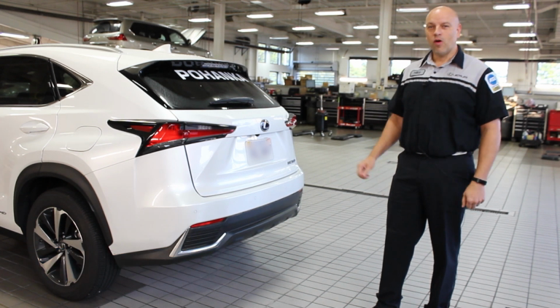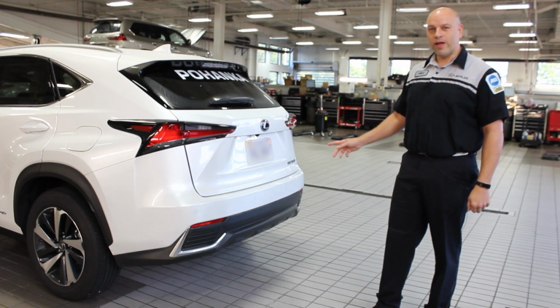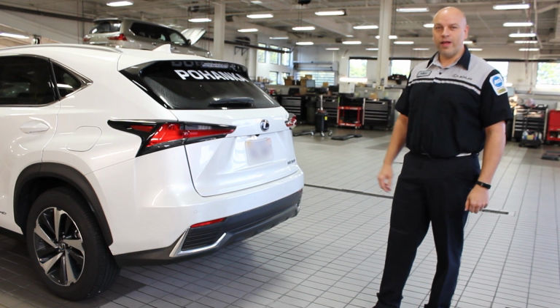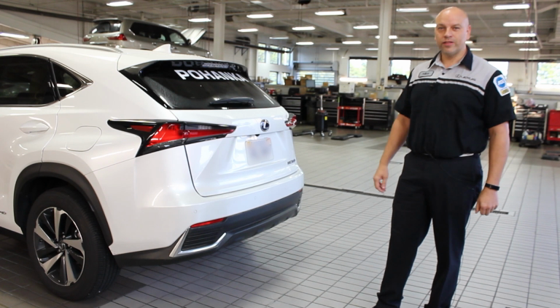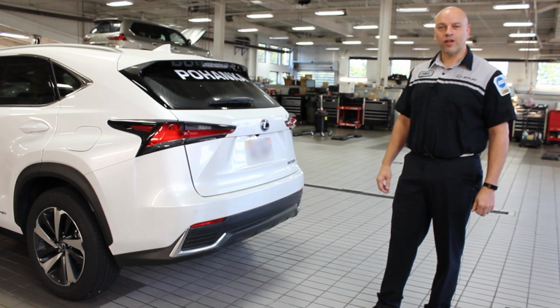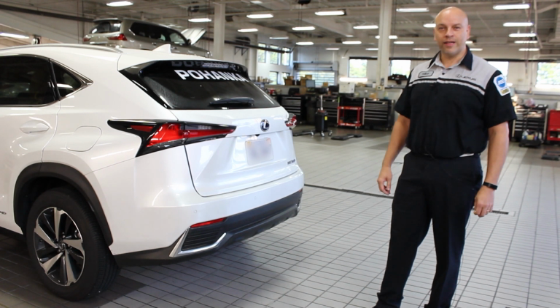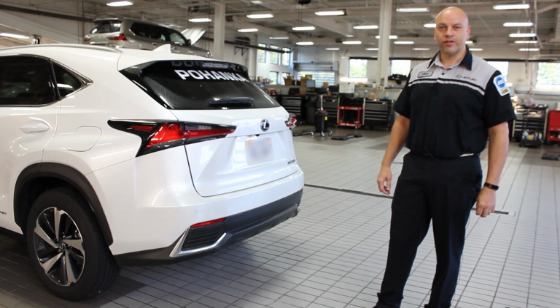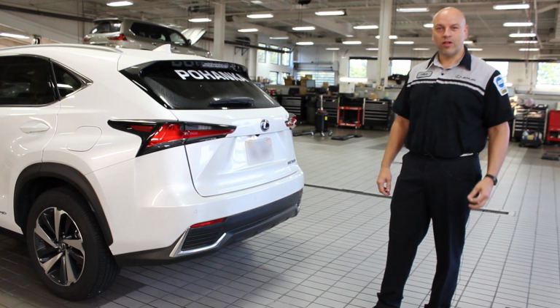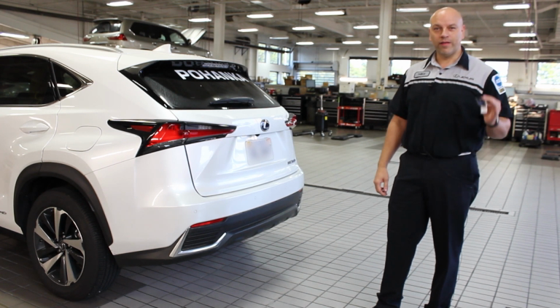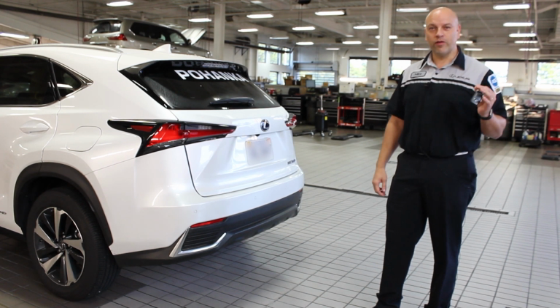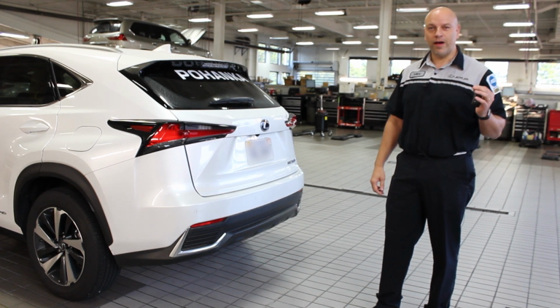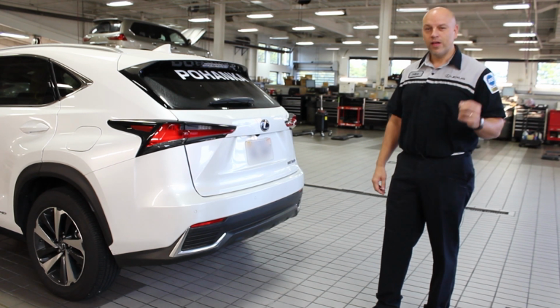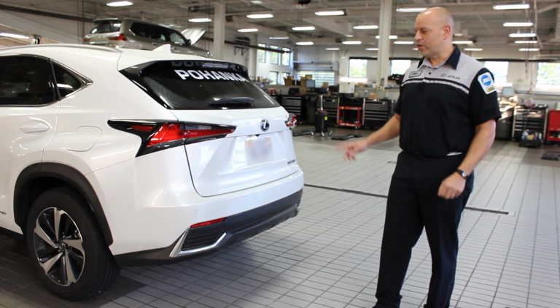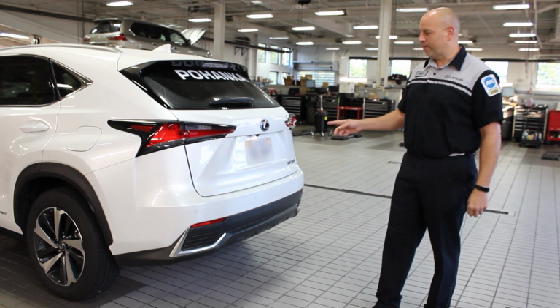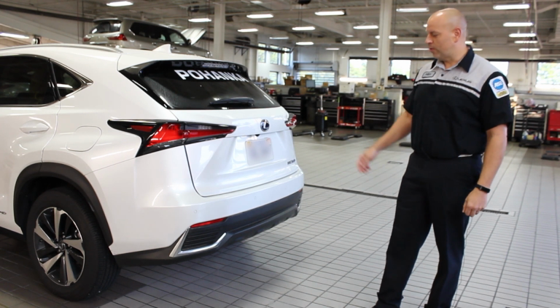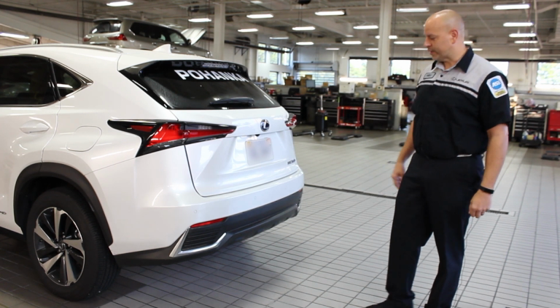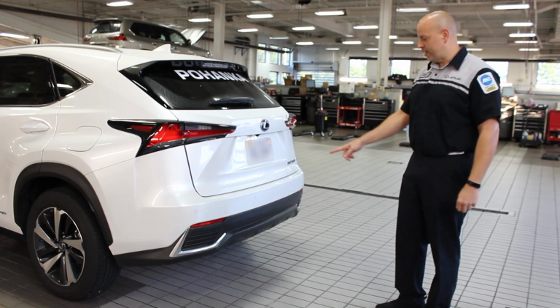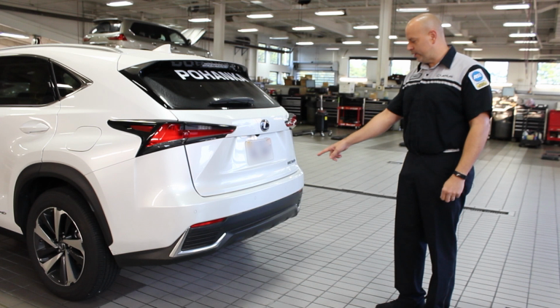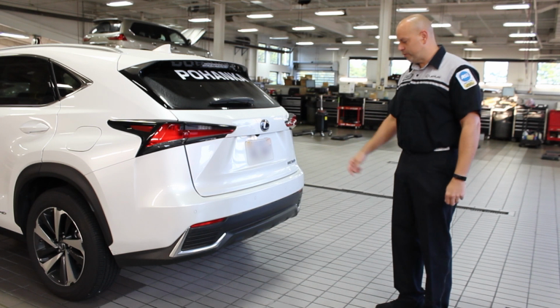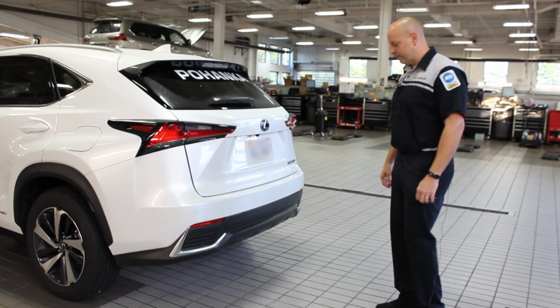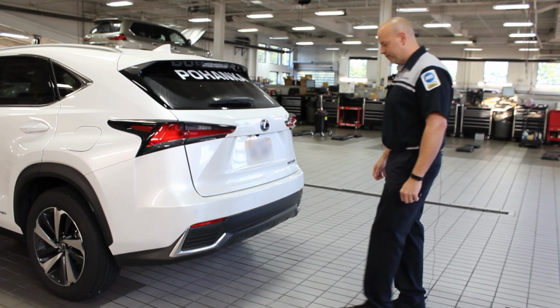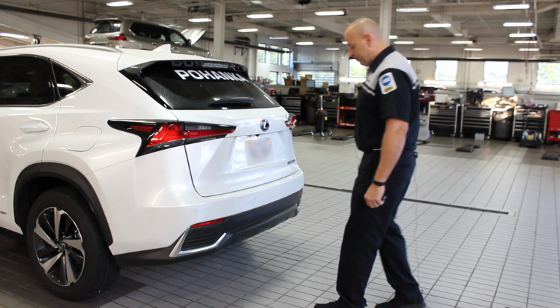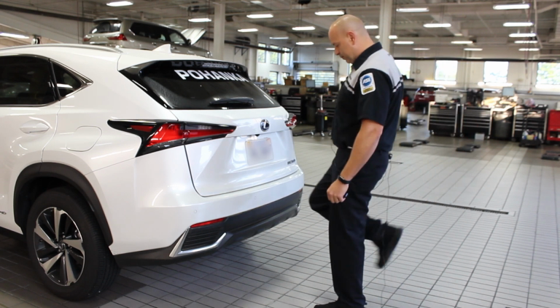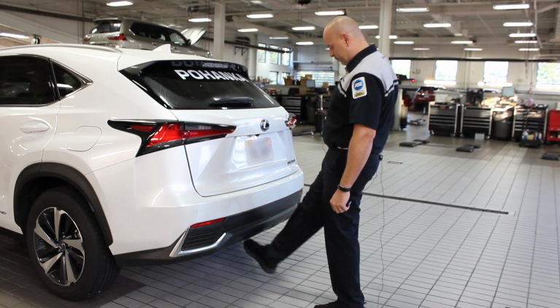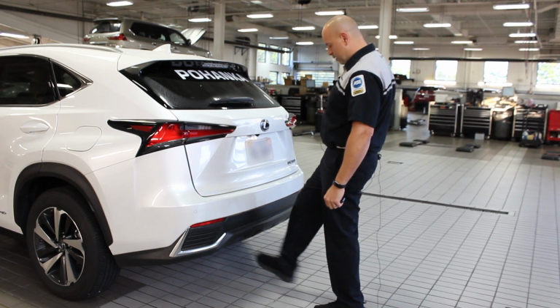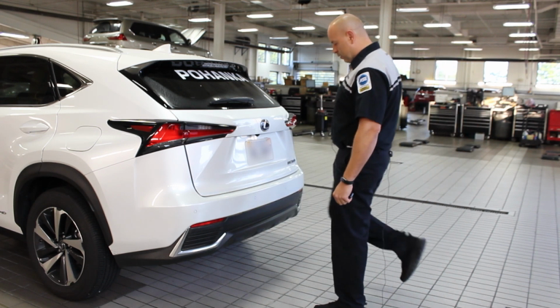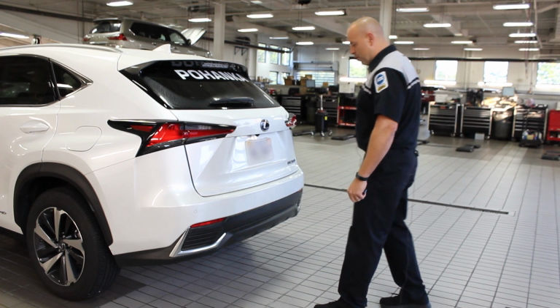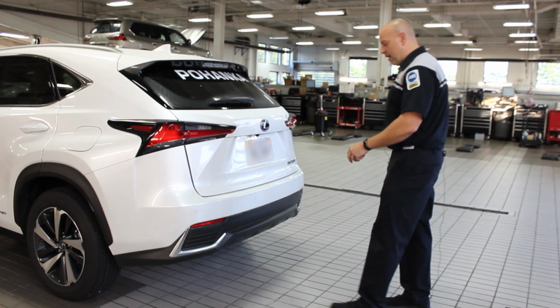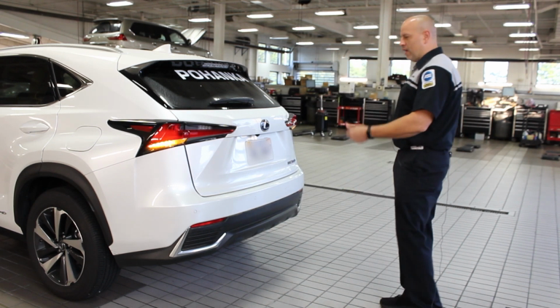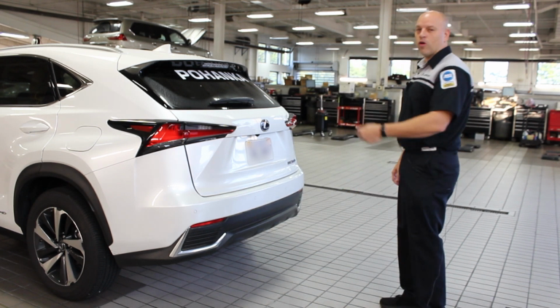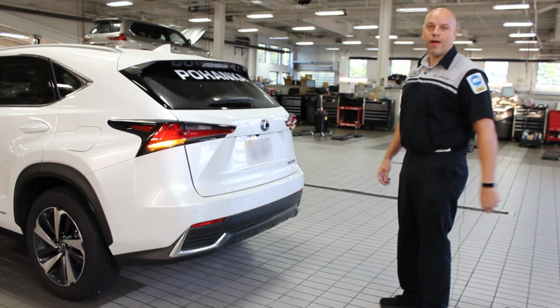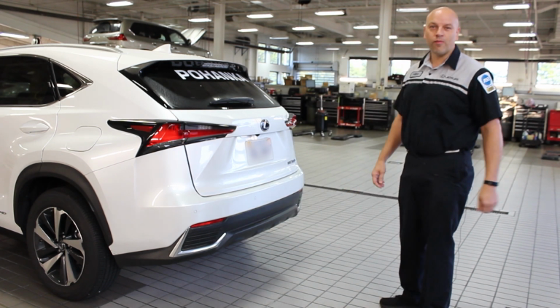On your brand new NX, there's a kick sensor. As long as you have the key on your body, you can open the vehicle by just kicking in between these two sensors. Remove your leg and the door will automatically open.